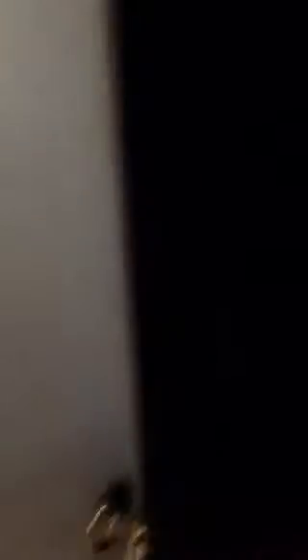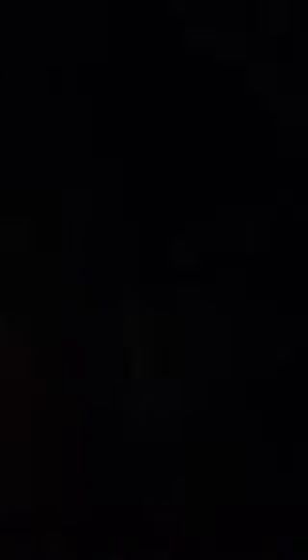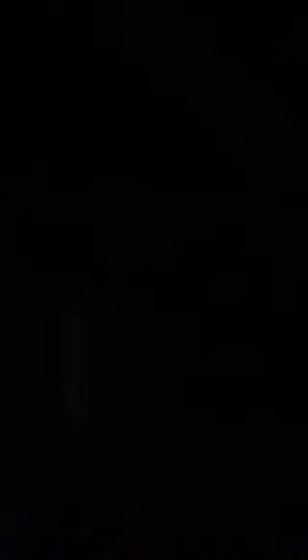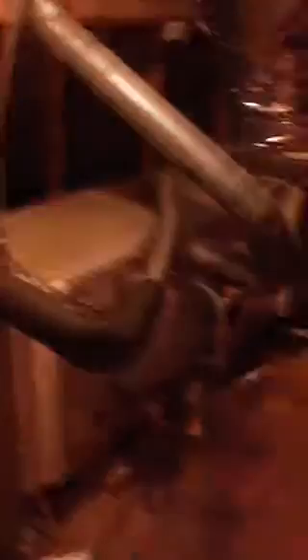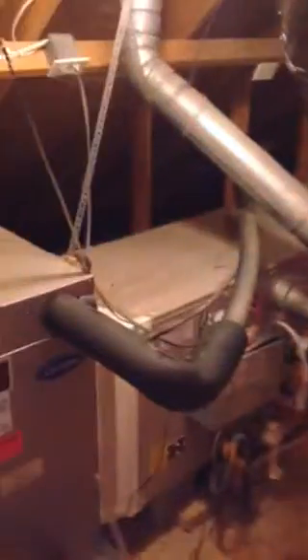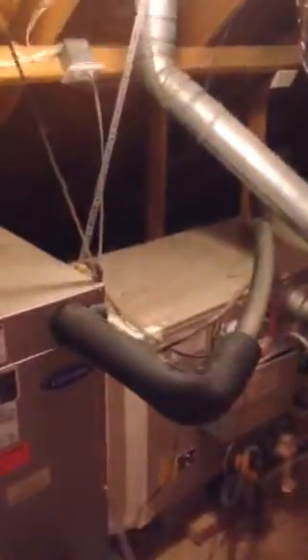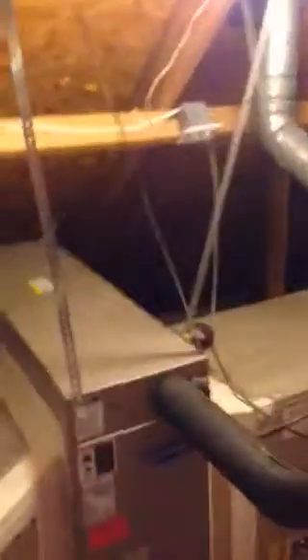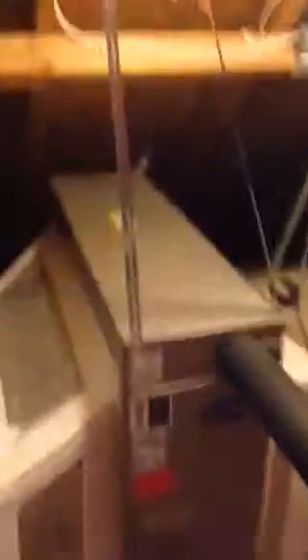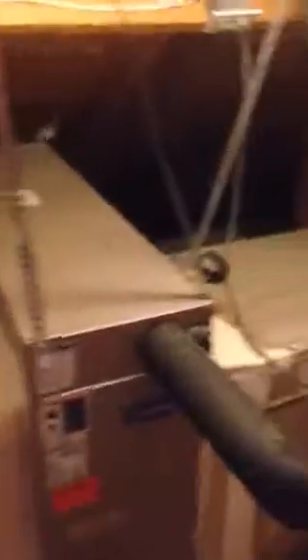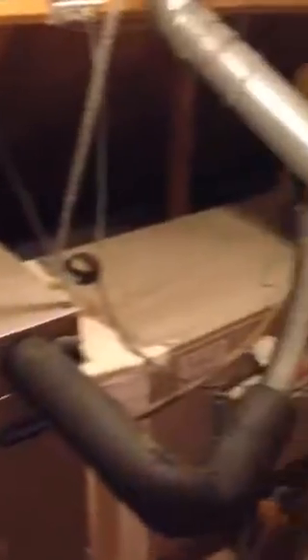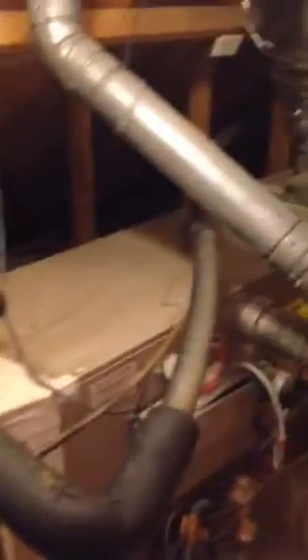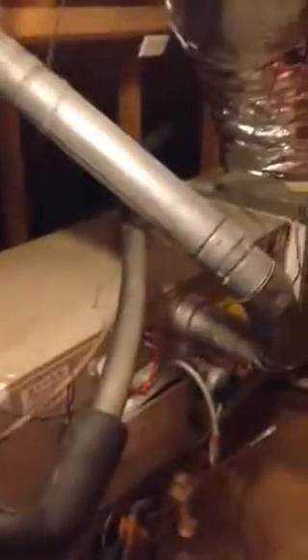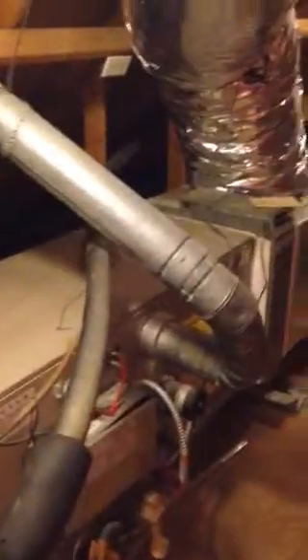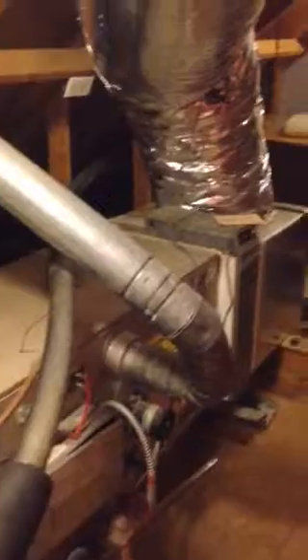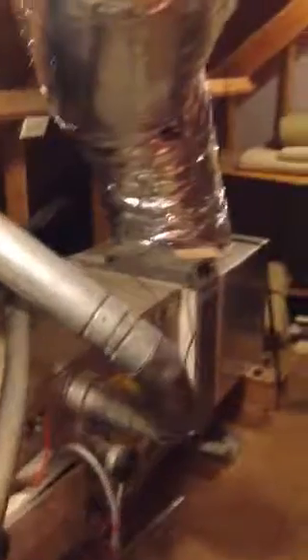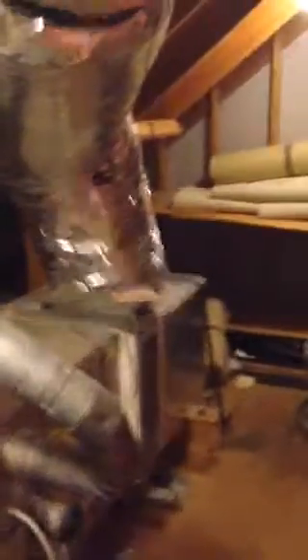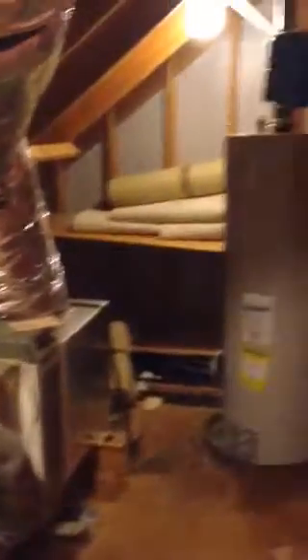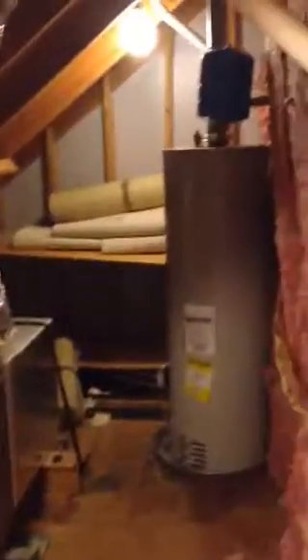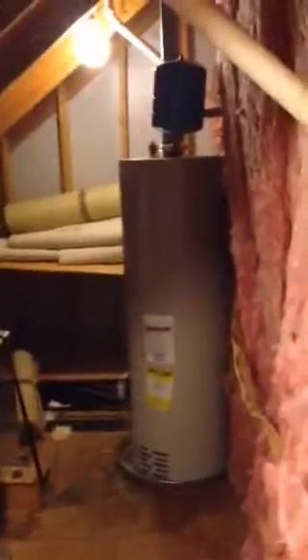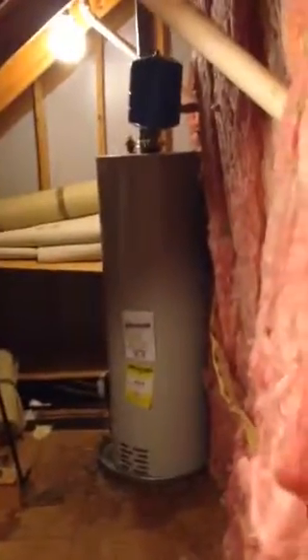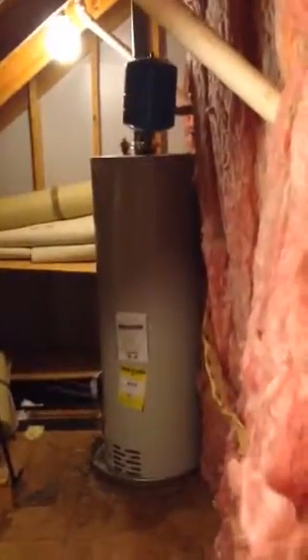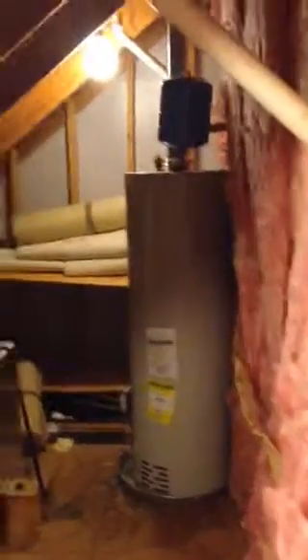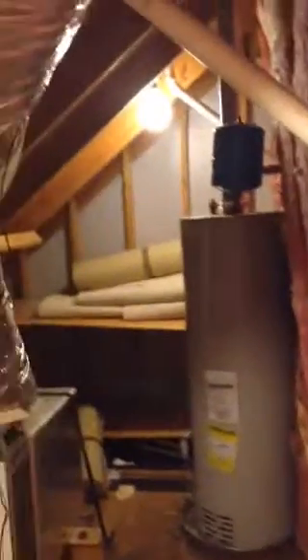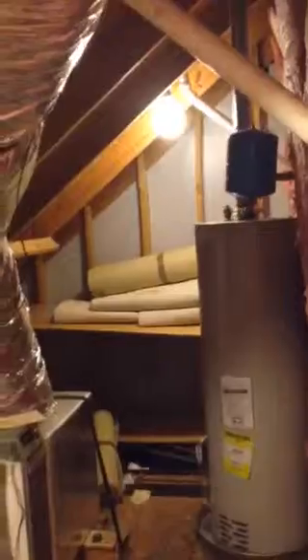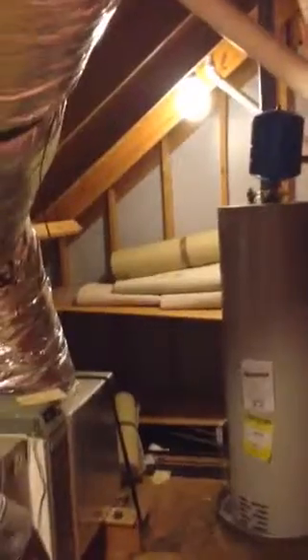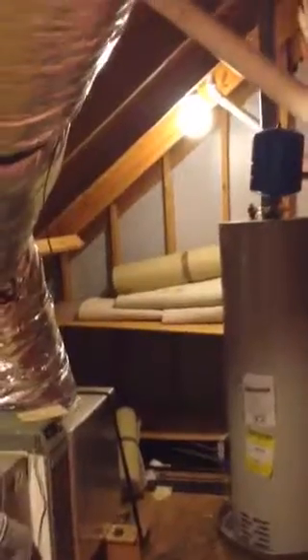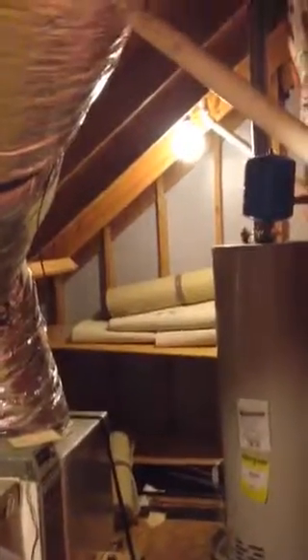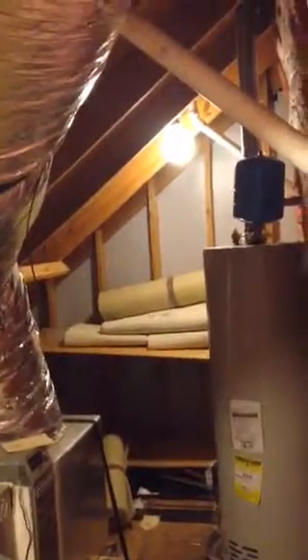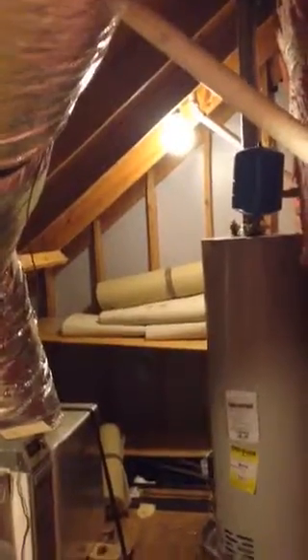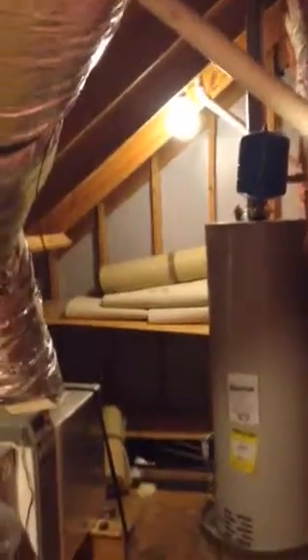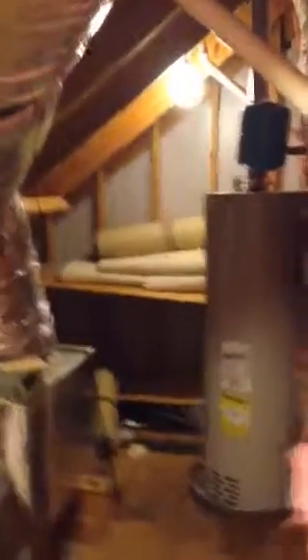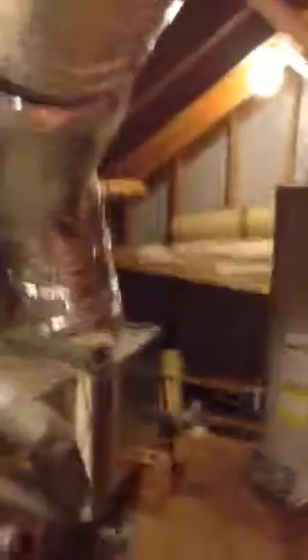Here we have access to our attic, which has our HVAC system — our furnace and blower. And of course our hot water tank on the far end, plus just a little bit of additional storage. You can see where they have a little bit of extra carpet here.